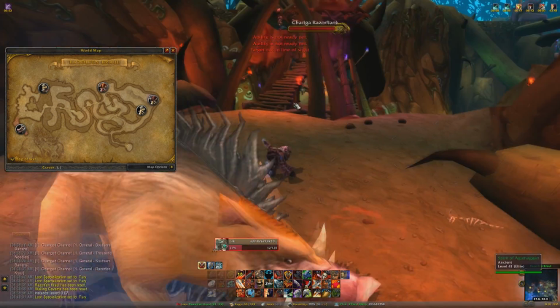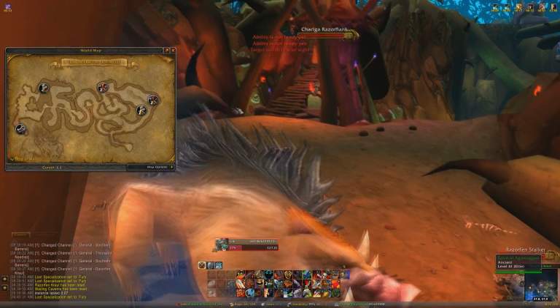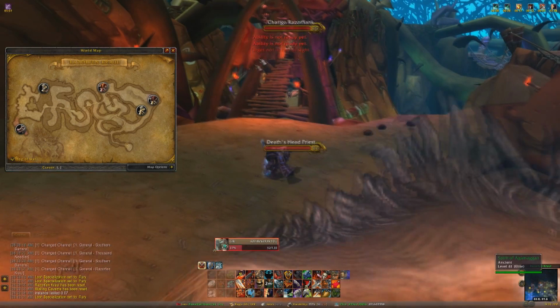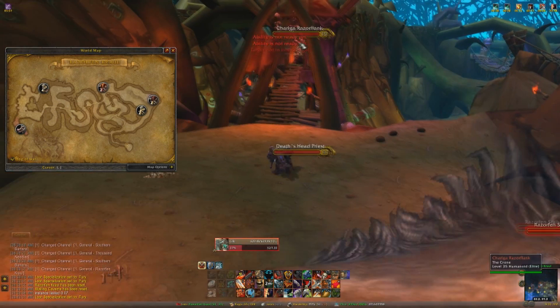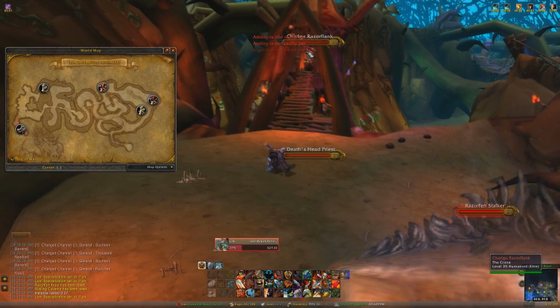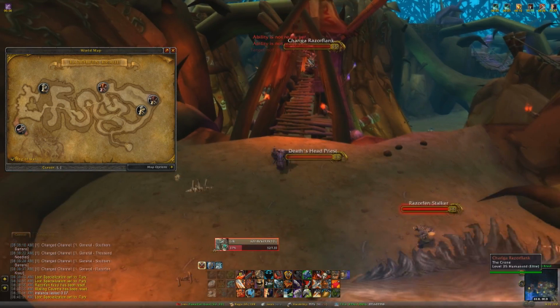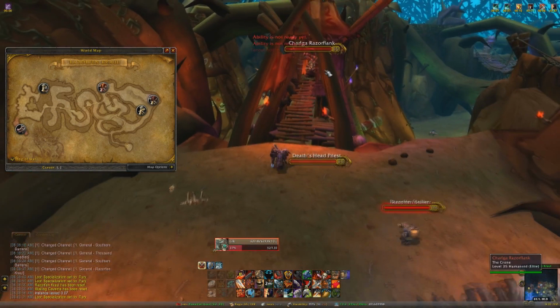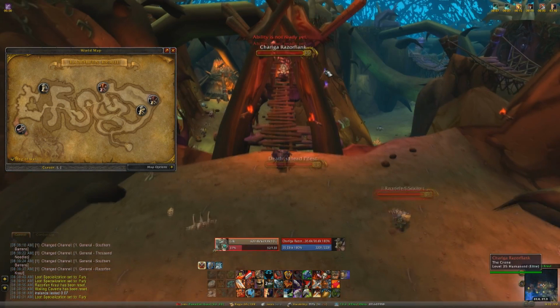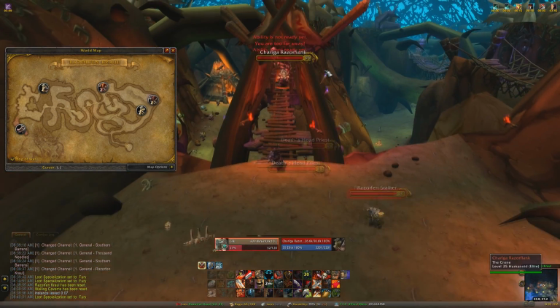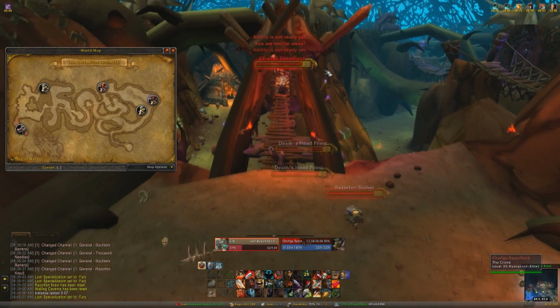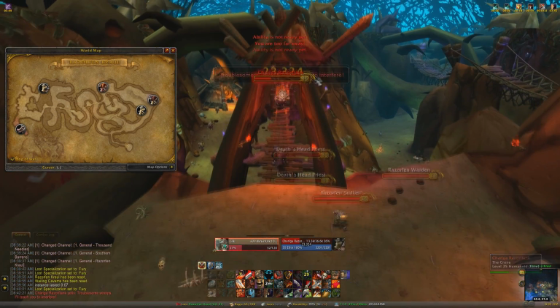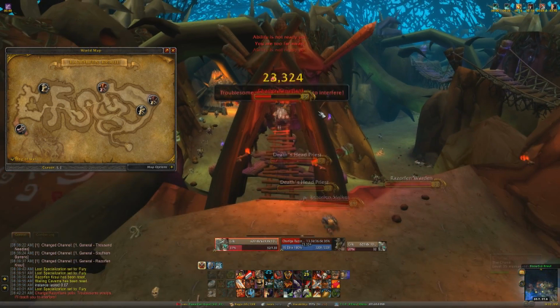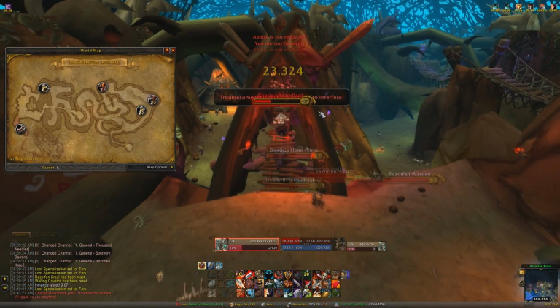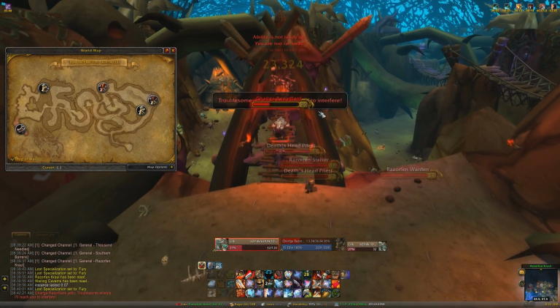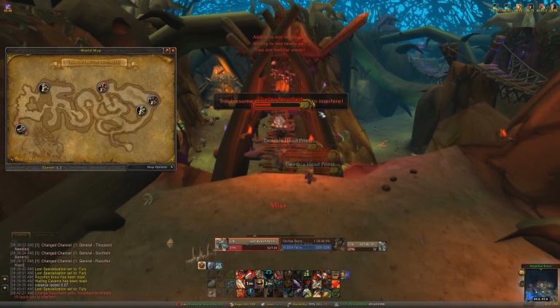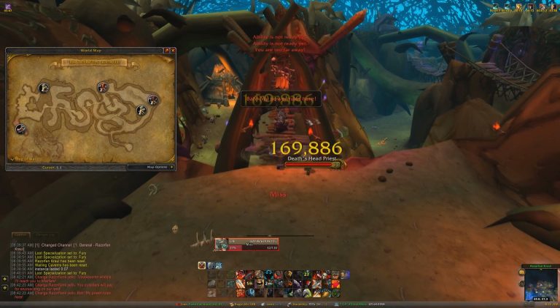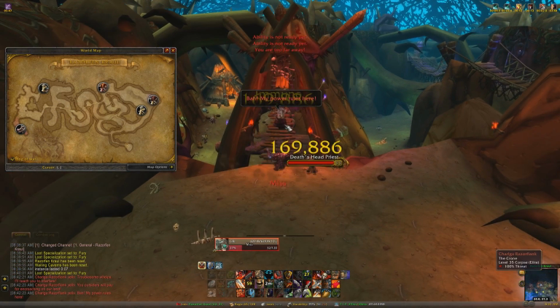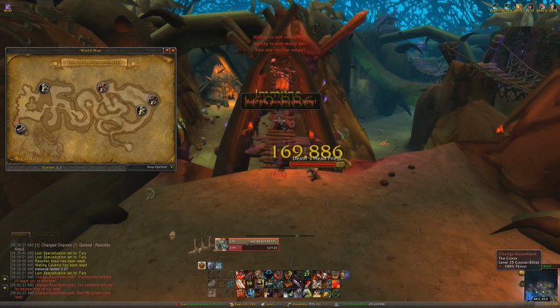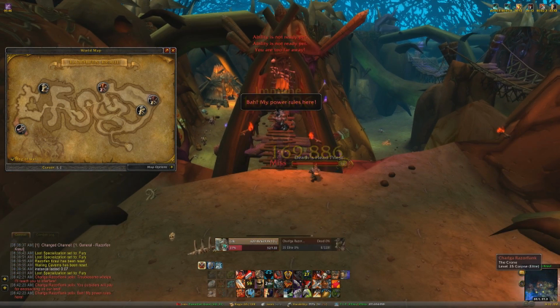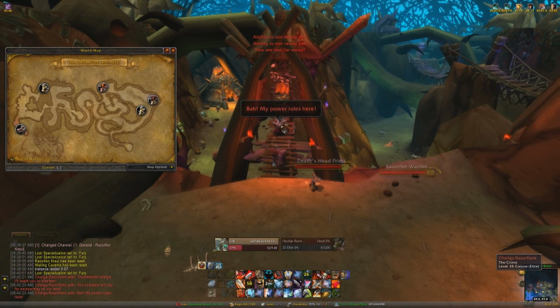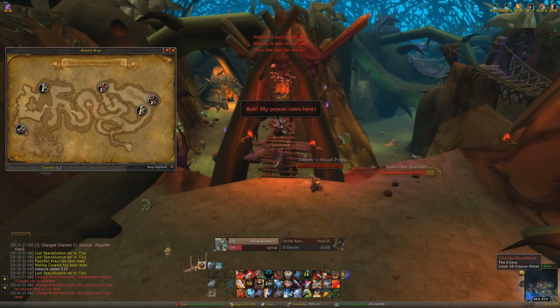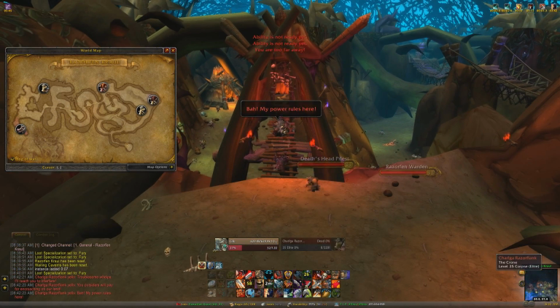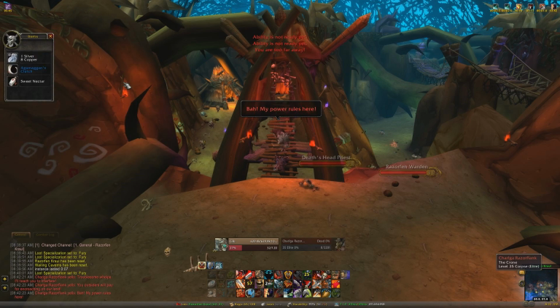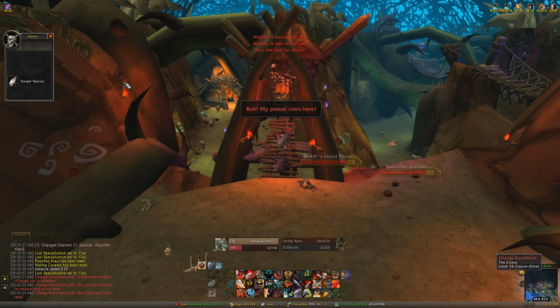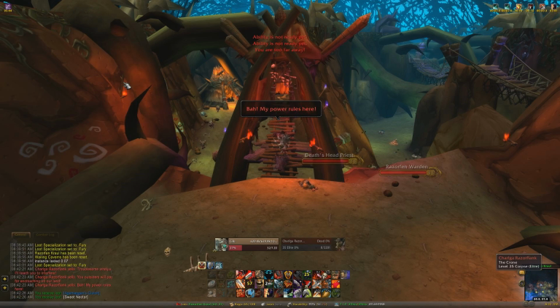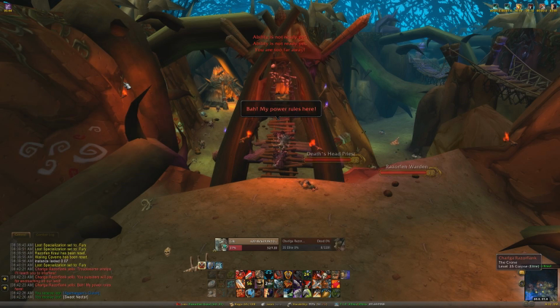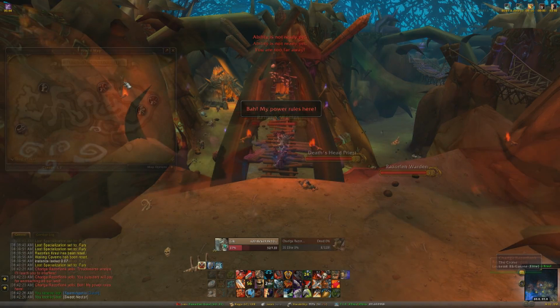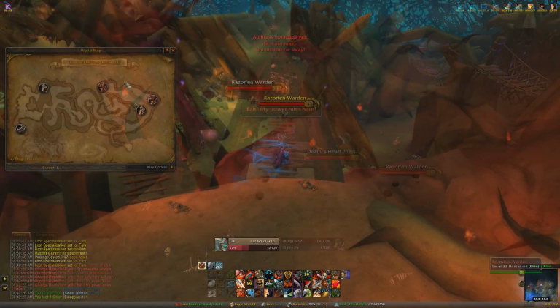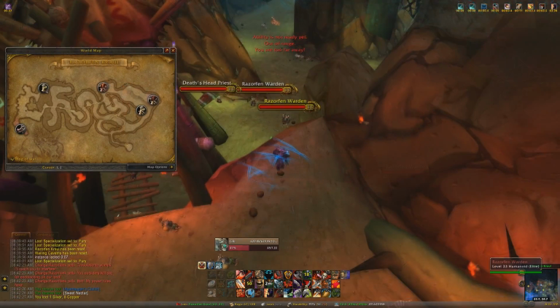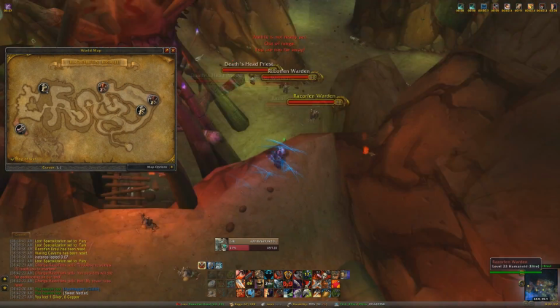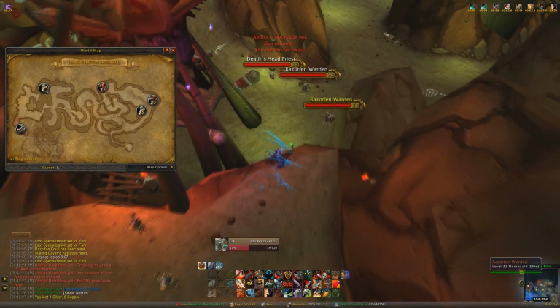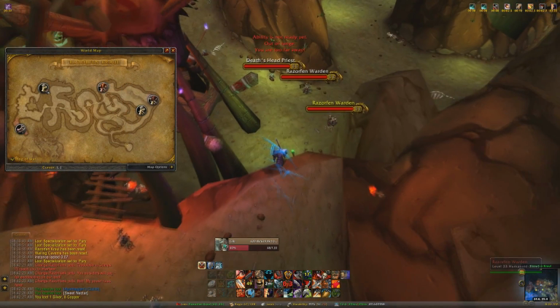This is the last boss right here, Chargla, or whatever her name is. So you kill that boss, go ahead and loot her — so now you know who the last boss is. And this is how you get out.